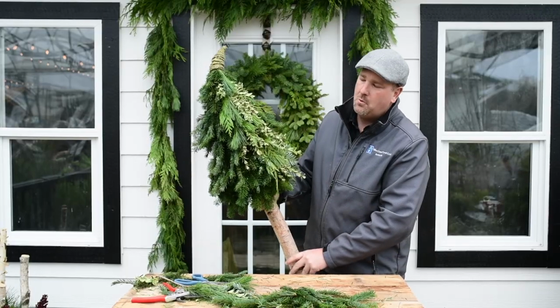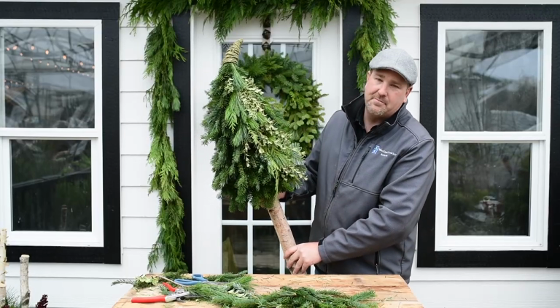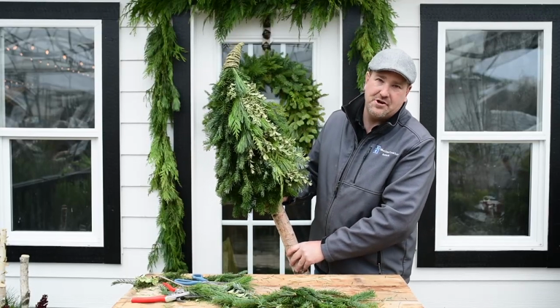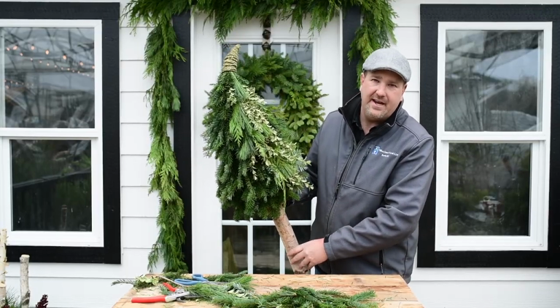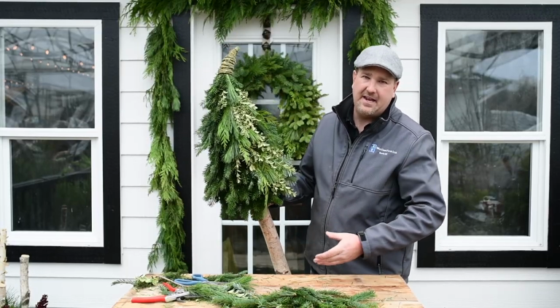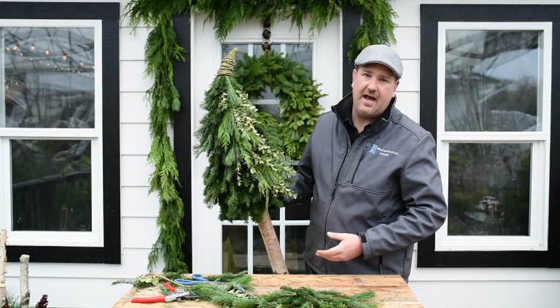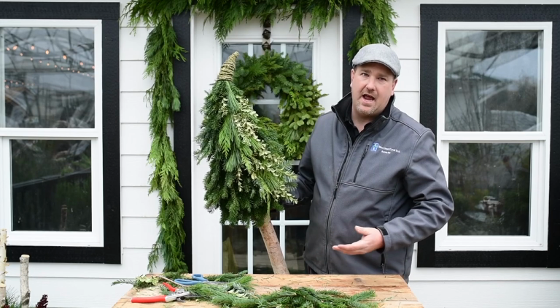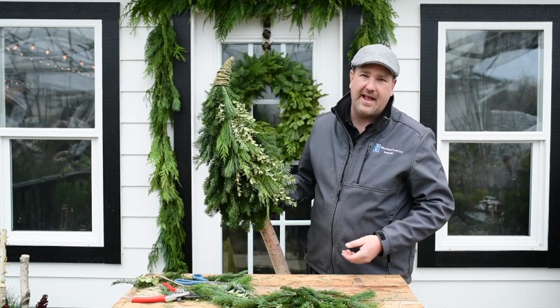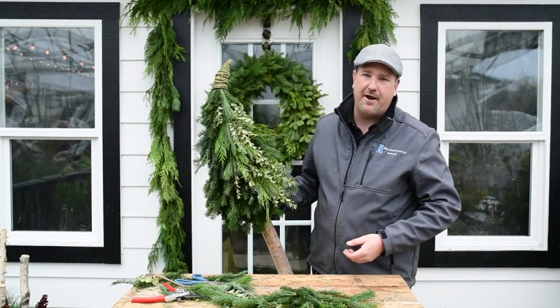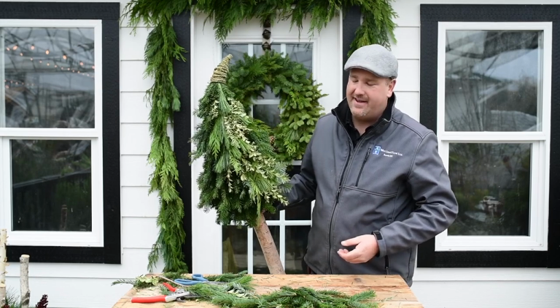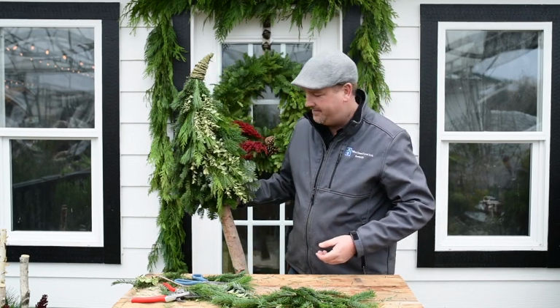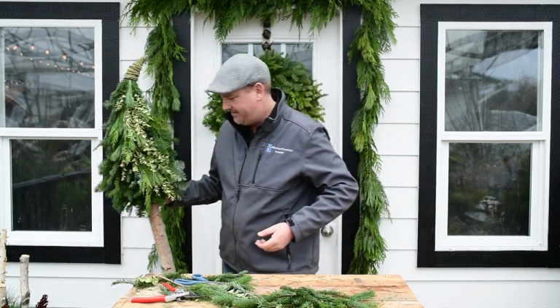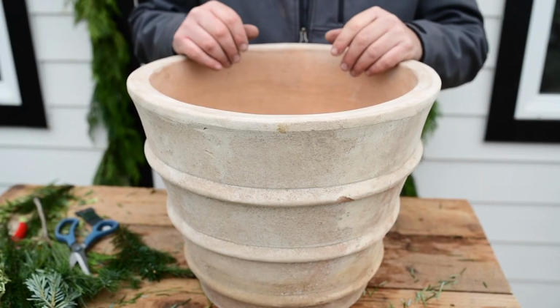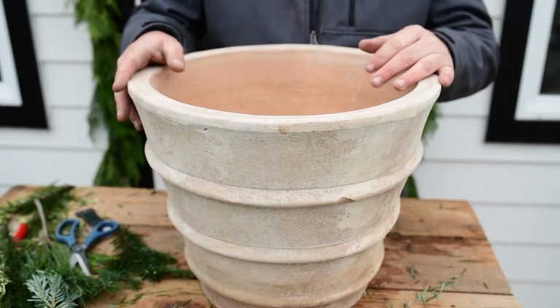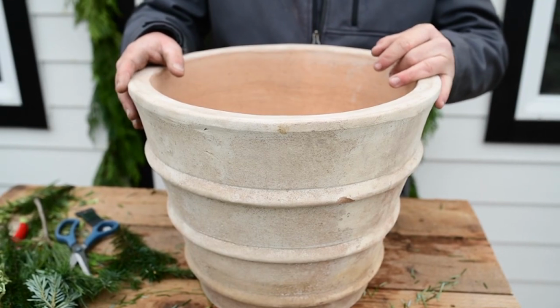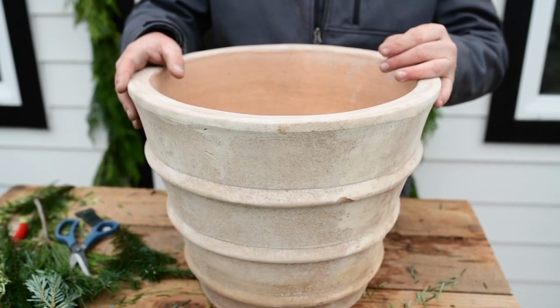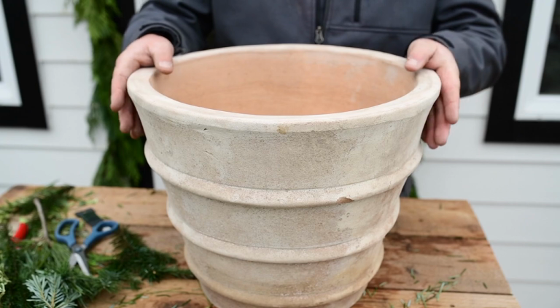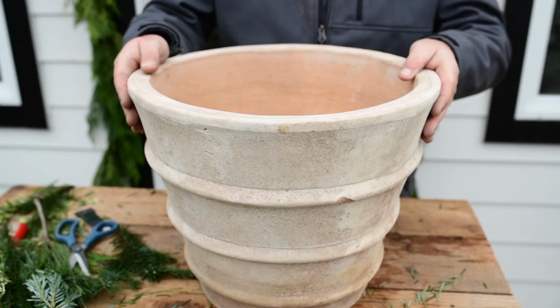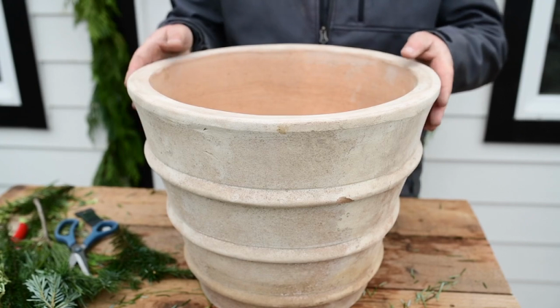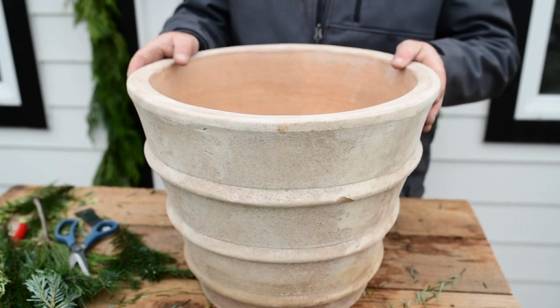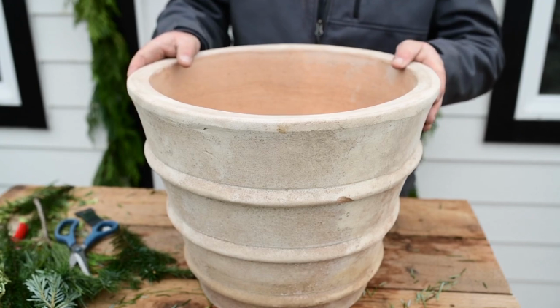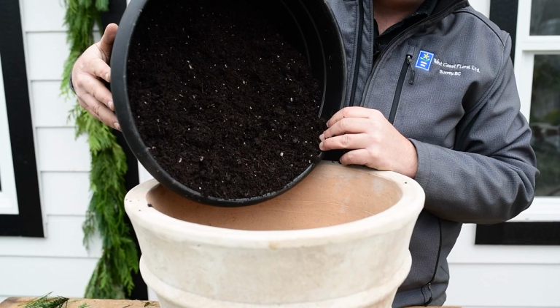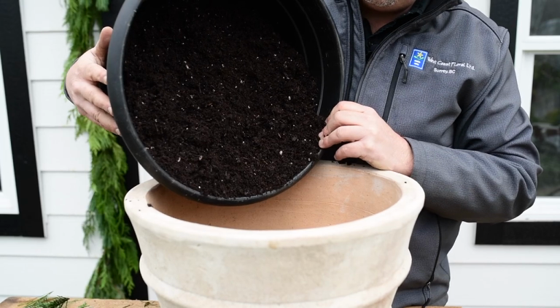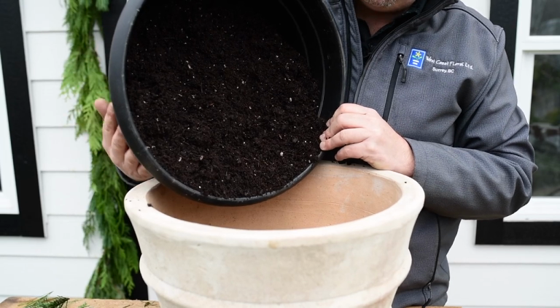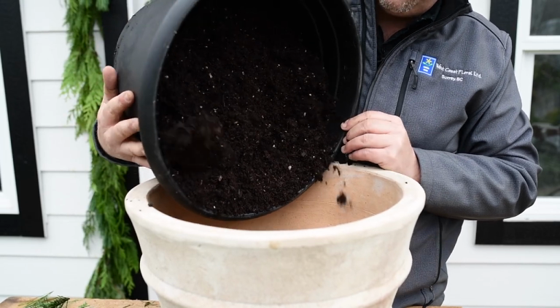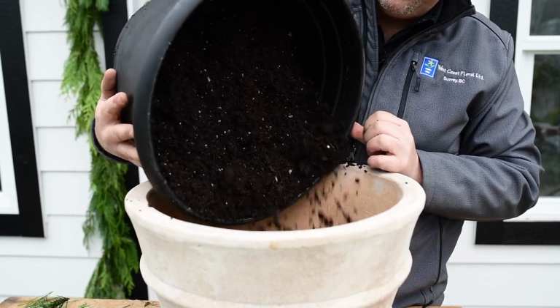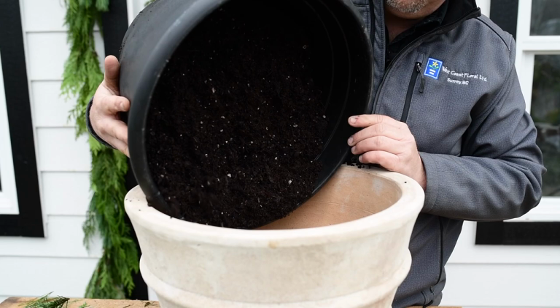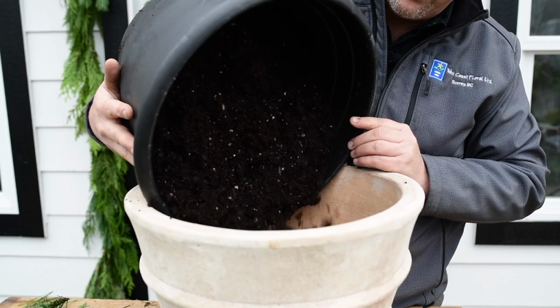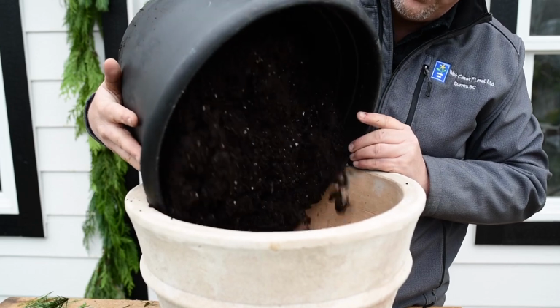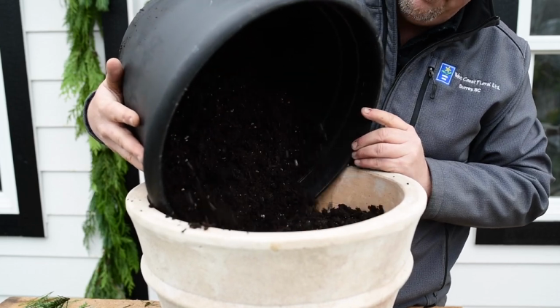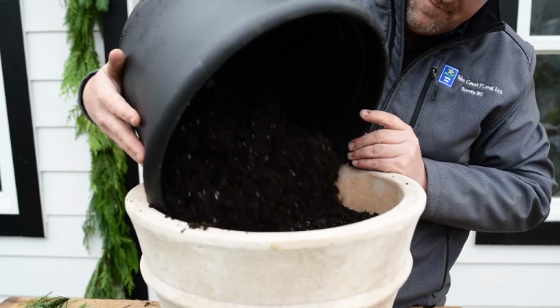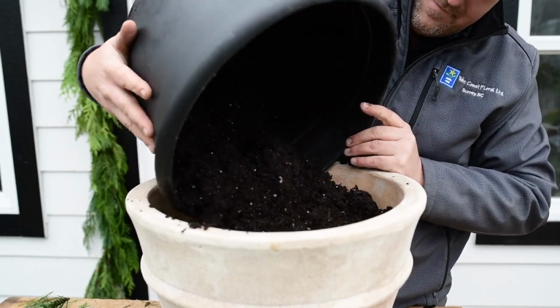Once you've completed your tree, set it aside and we're going to get the pot ready. Make sure you use a heavy, sturdy pot to hold up the tree. I'm just using potting soil to fill the pot and secure the tree.